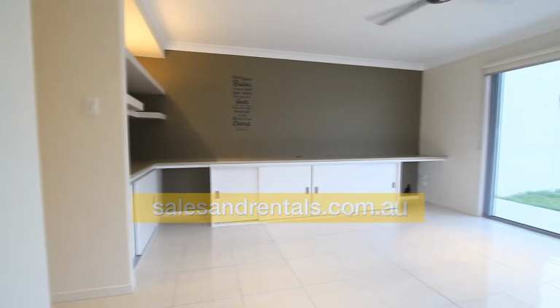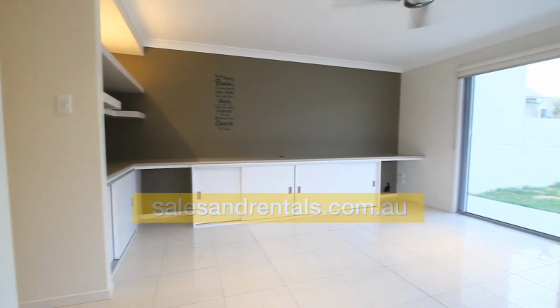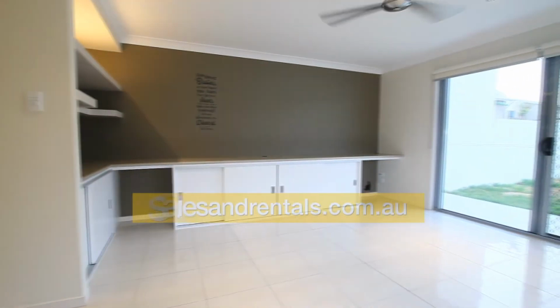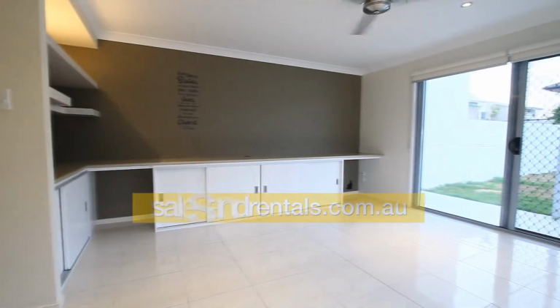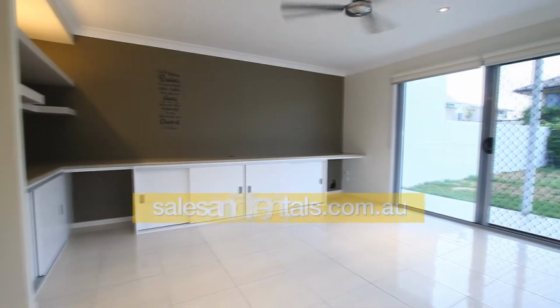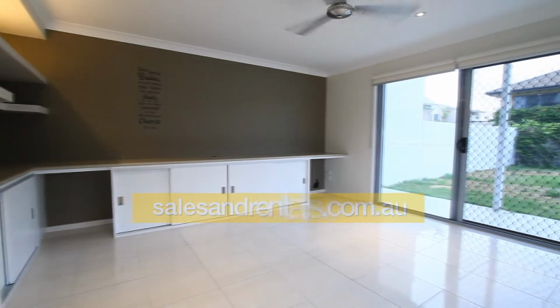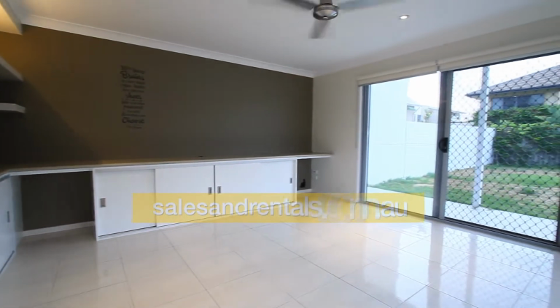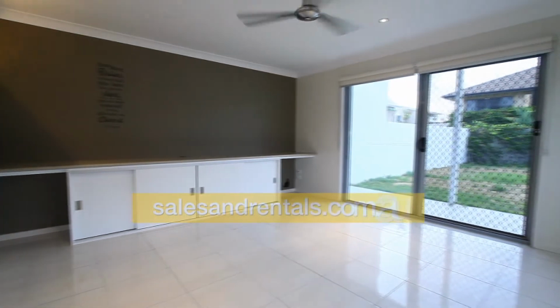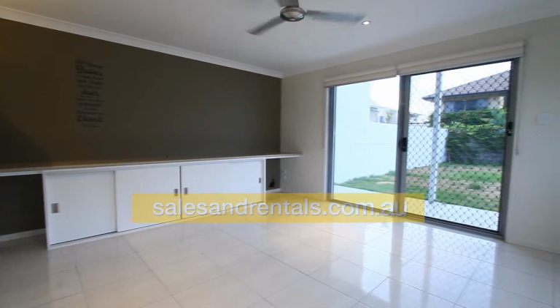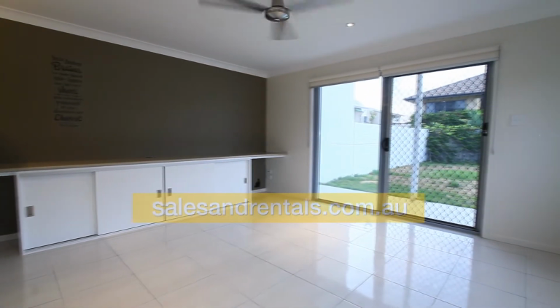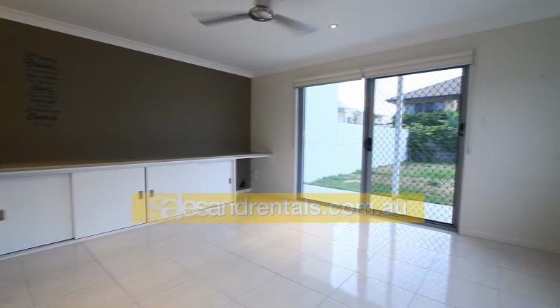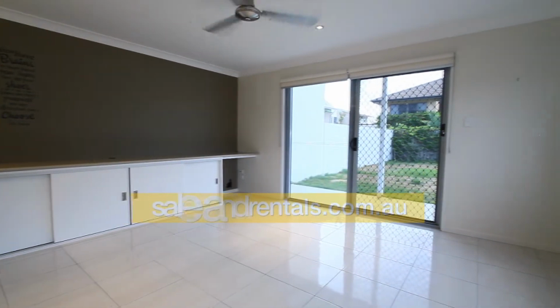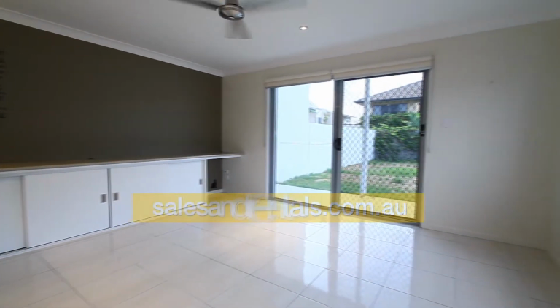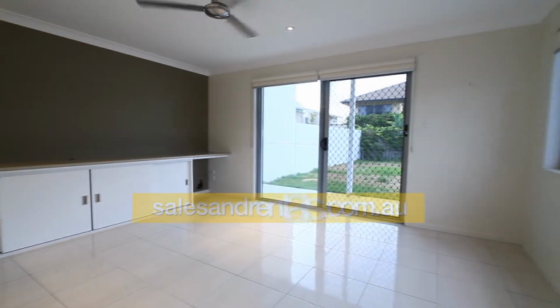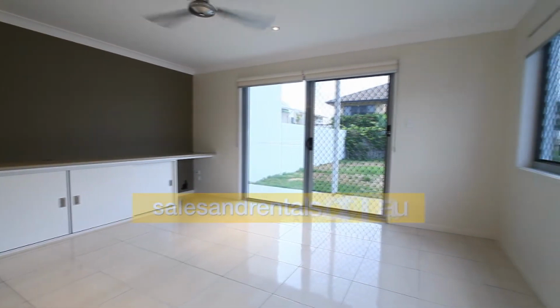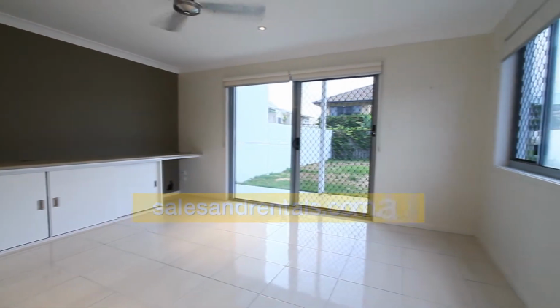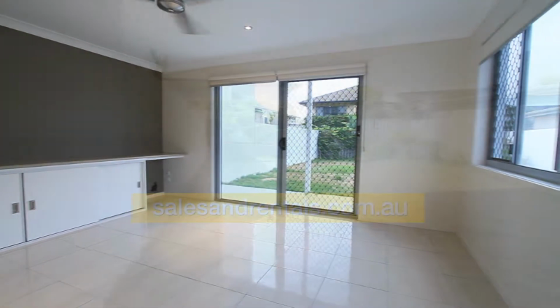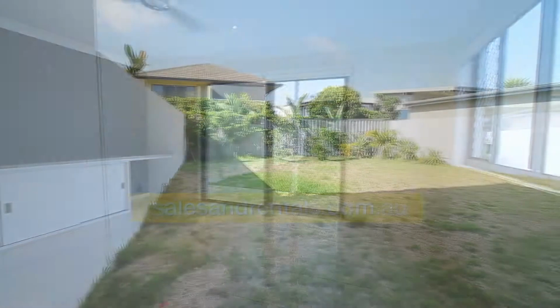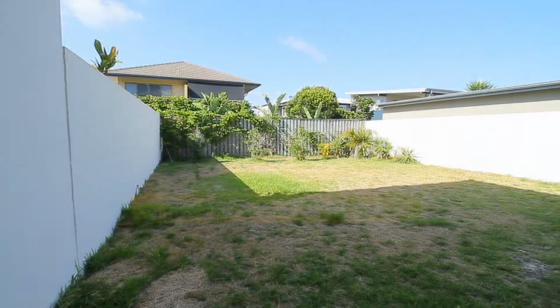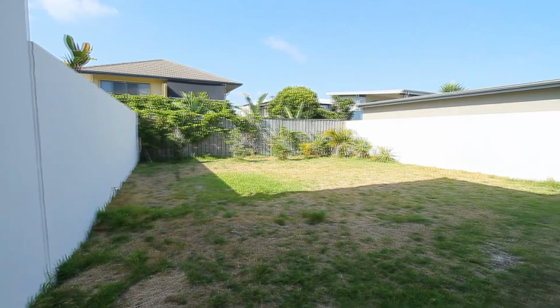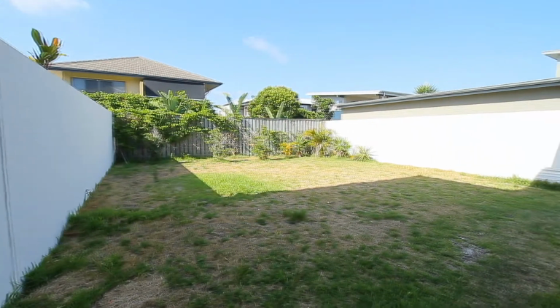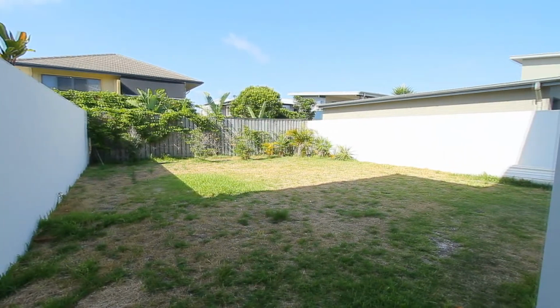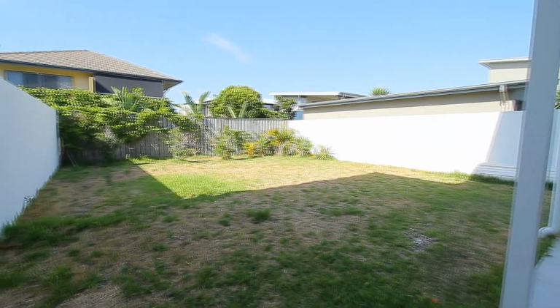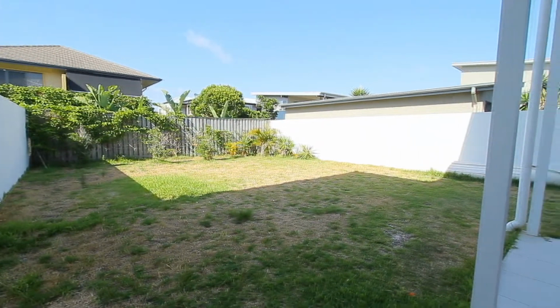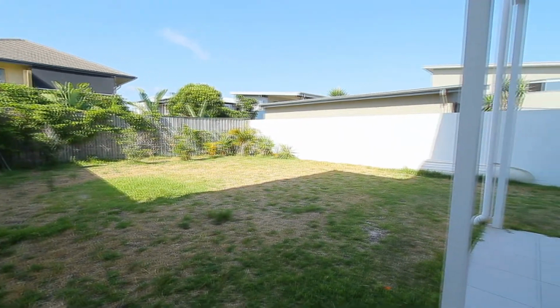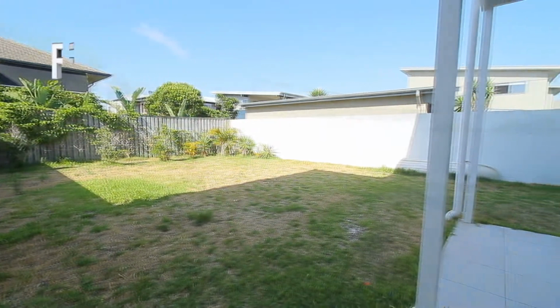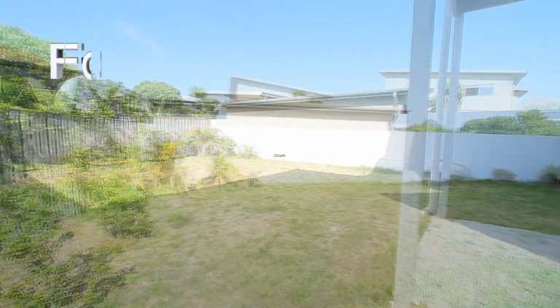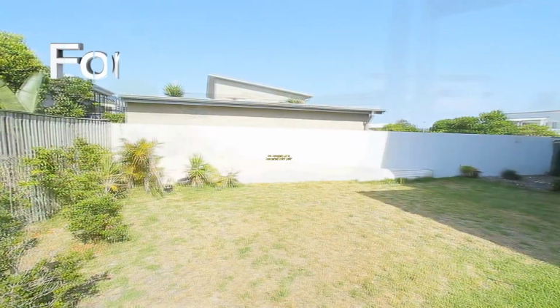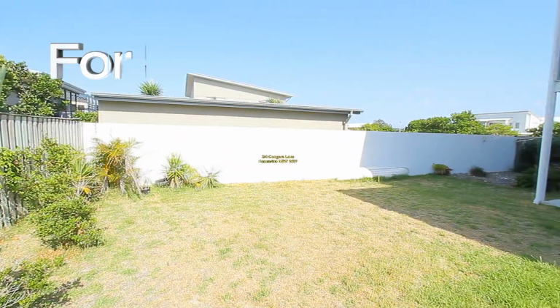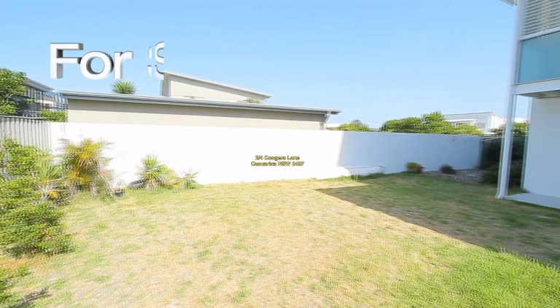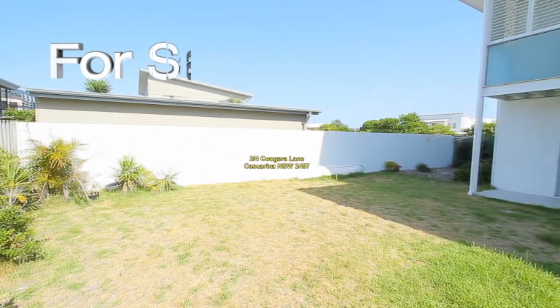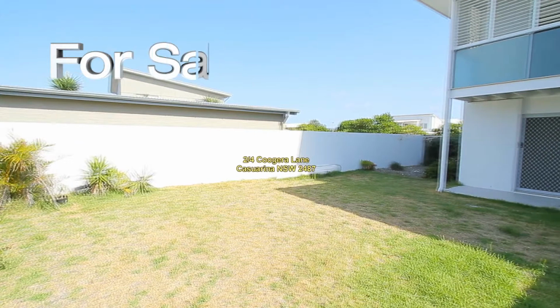Those double doors lead out to the backyard. Inside is immaculate and outside is a blank canvas to do what you want. You can even put a pool in this large, completely level backyard.